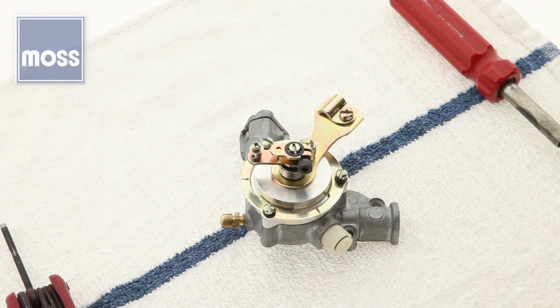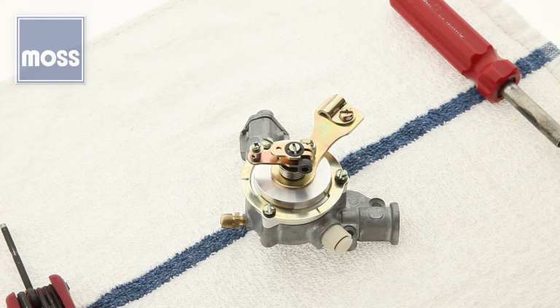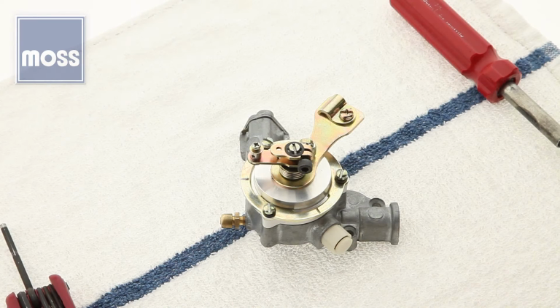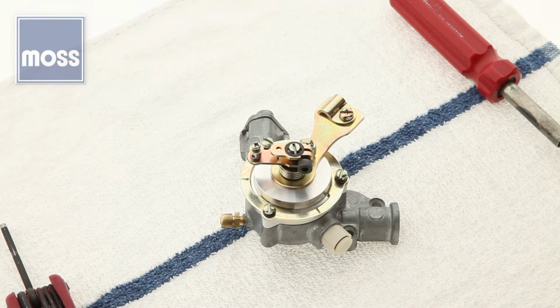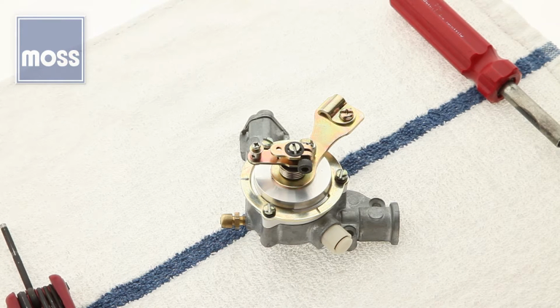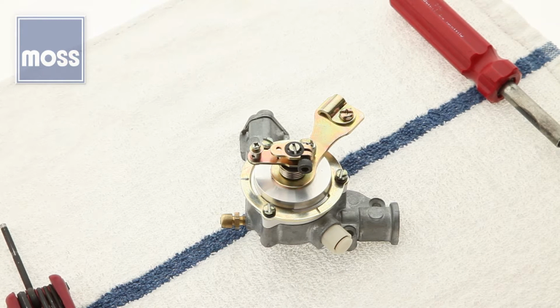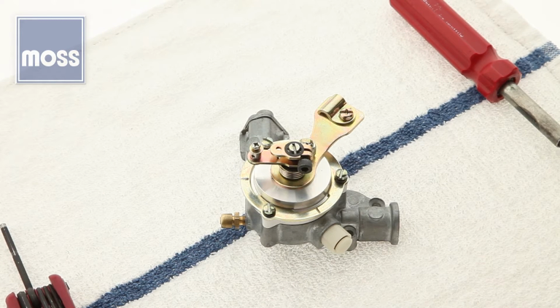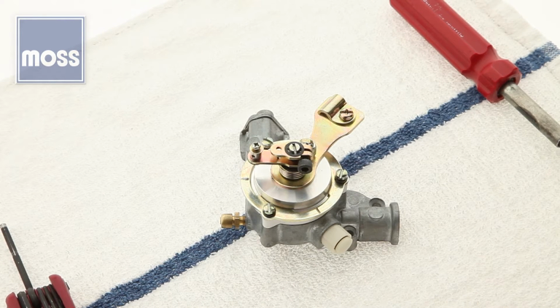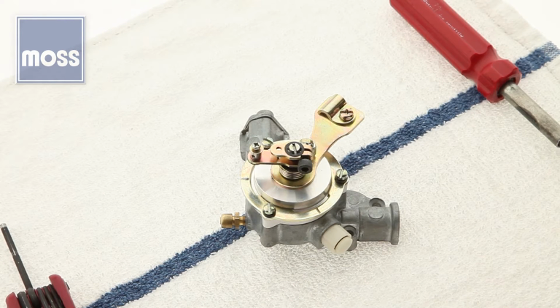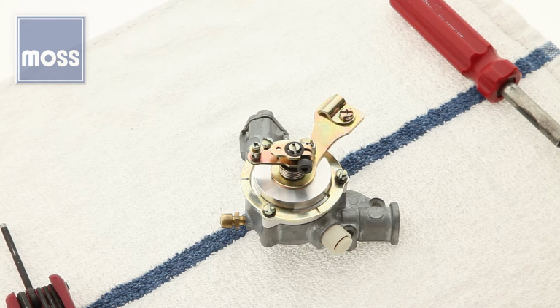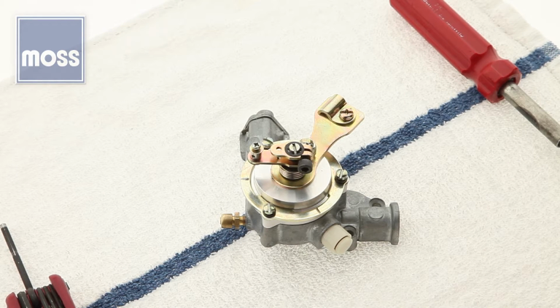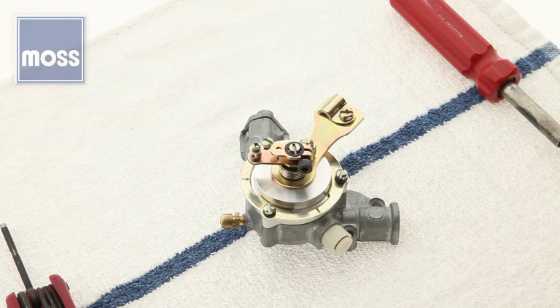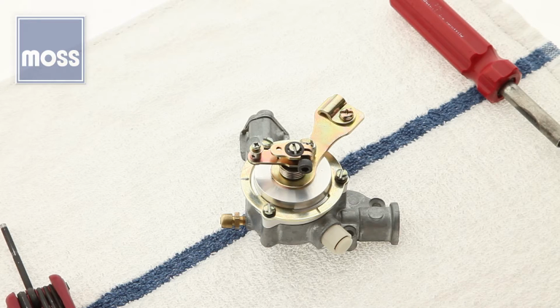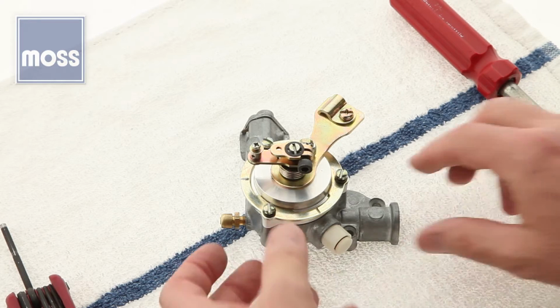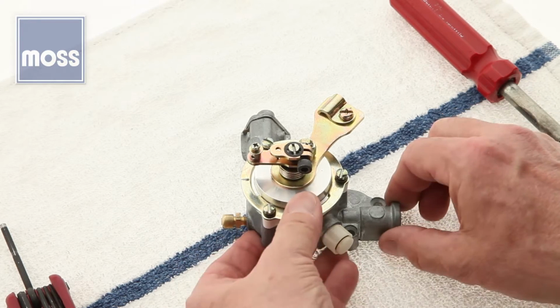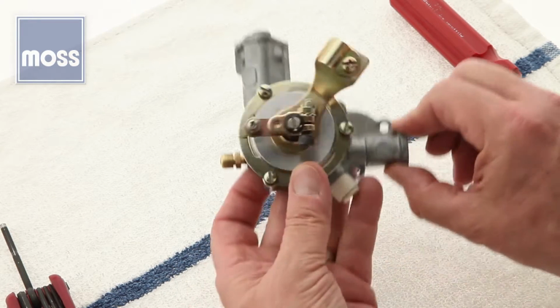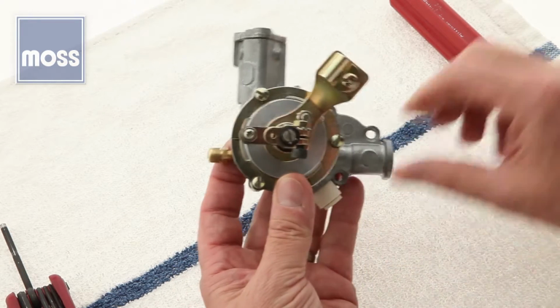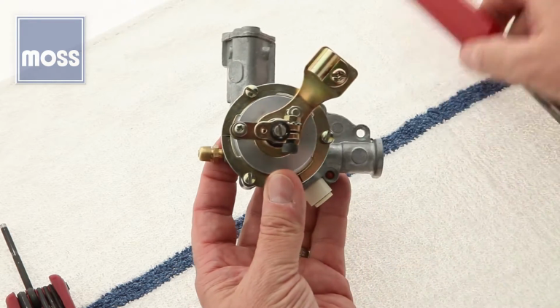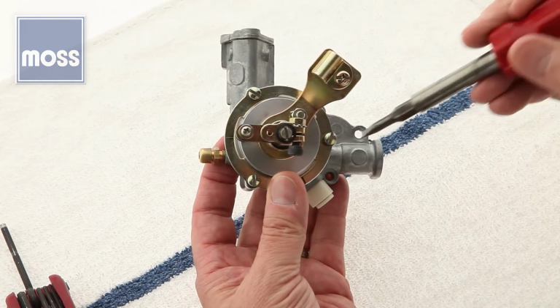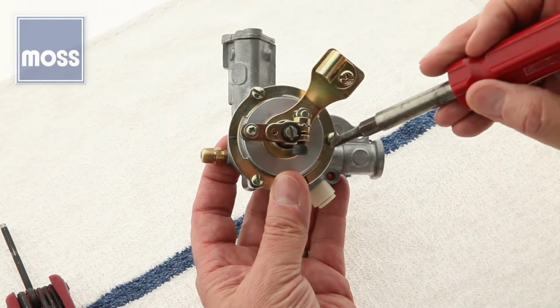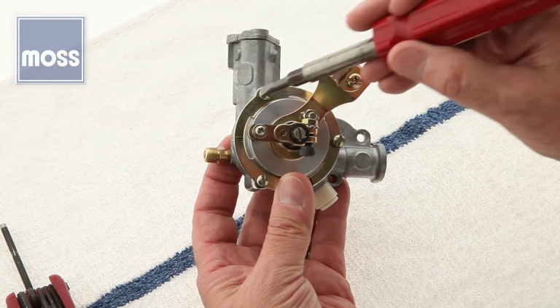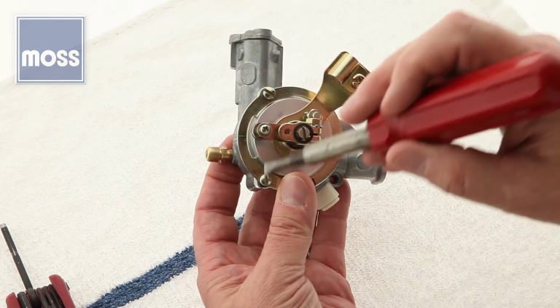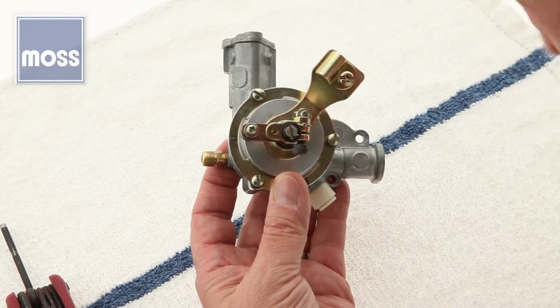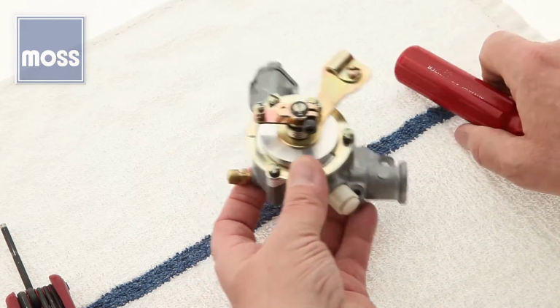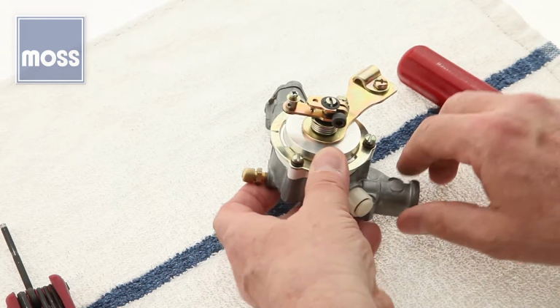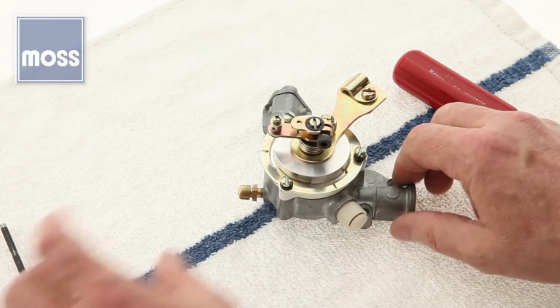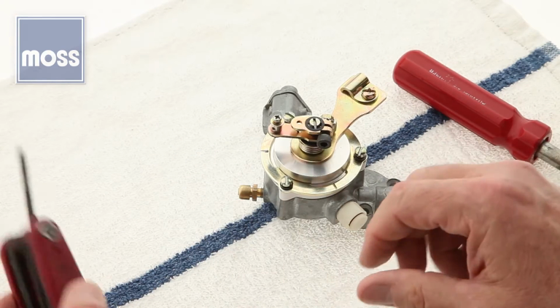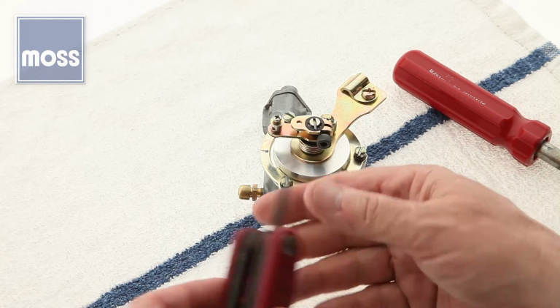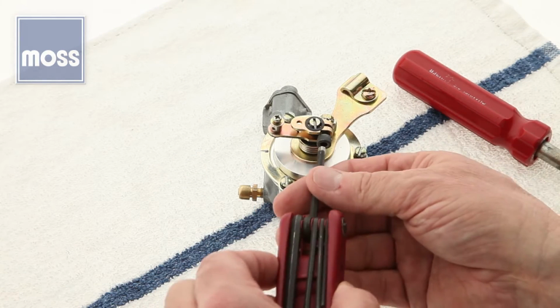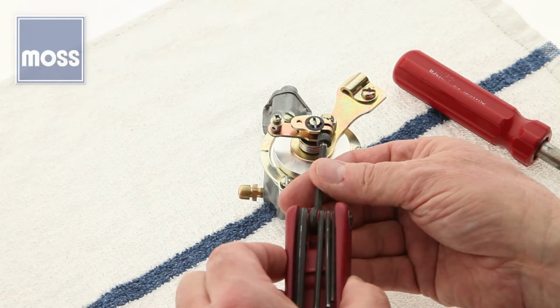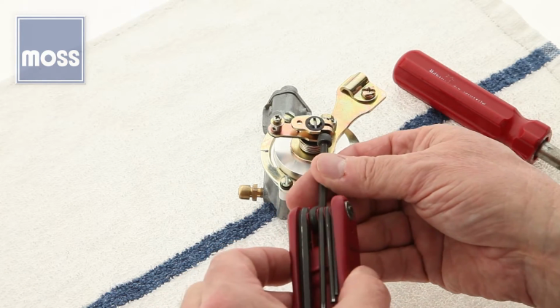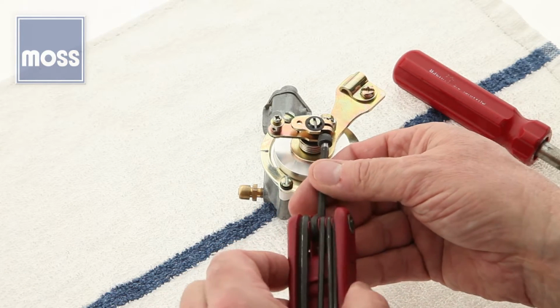Part number 386-325 Manual Choke Conversion Kit, Step 13 of the instructions. We've already learned that we're going to loosen this screw, this screw, and this screw. Then we're going to take our 4mm Allen wrench and make sure that this is also loose.